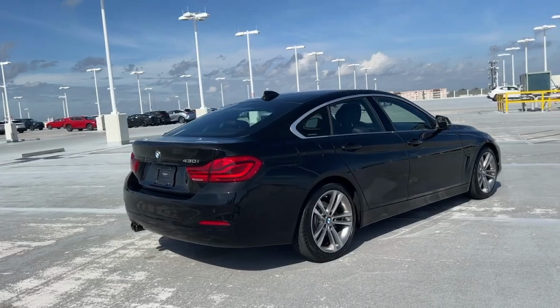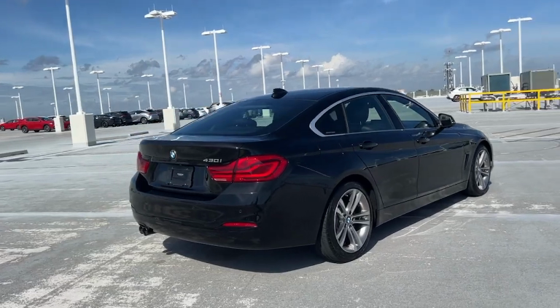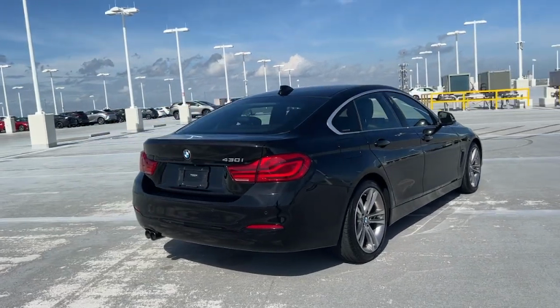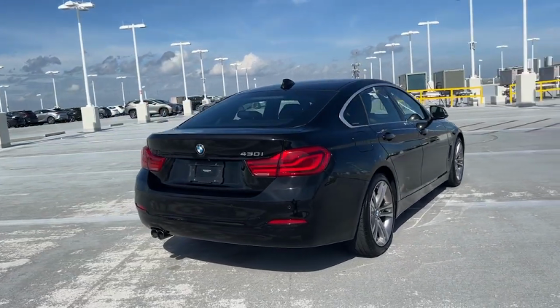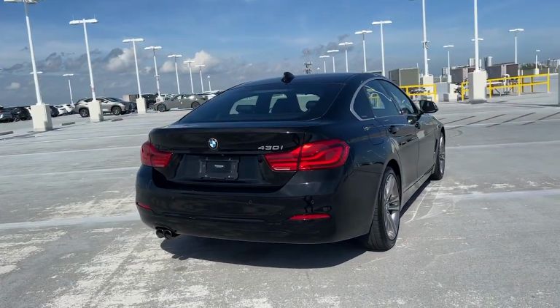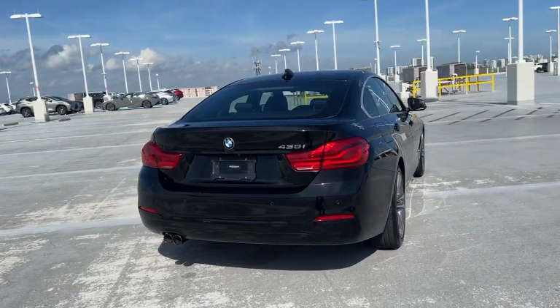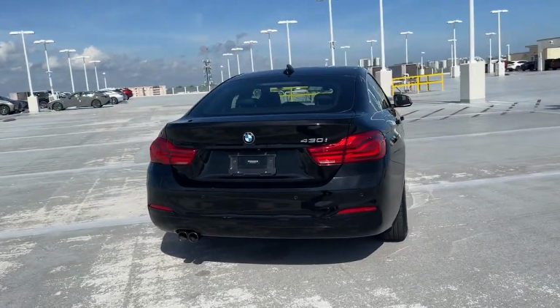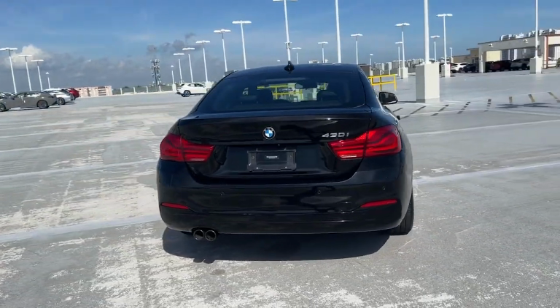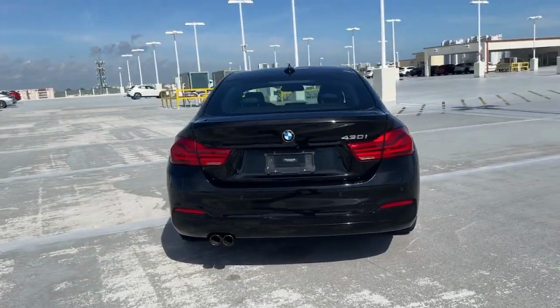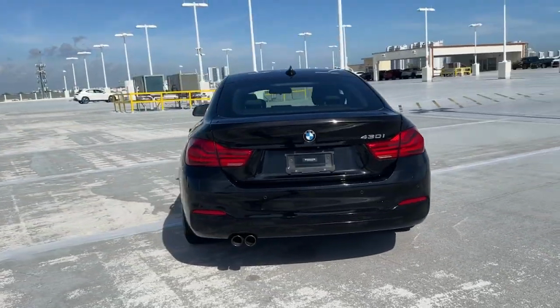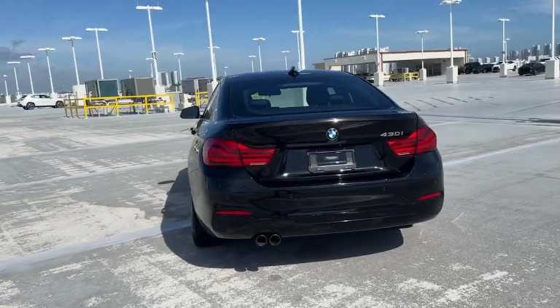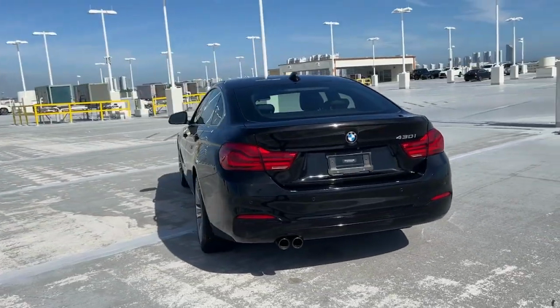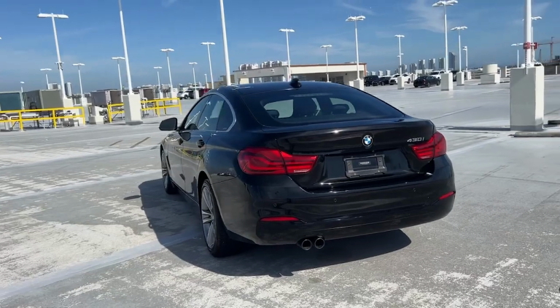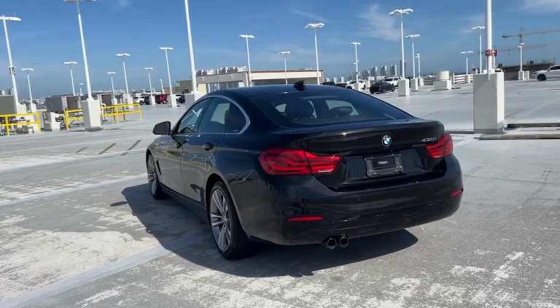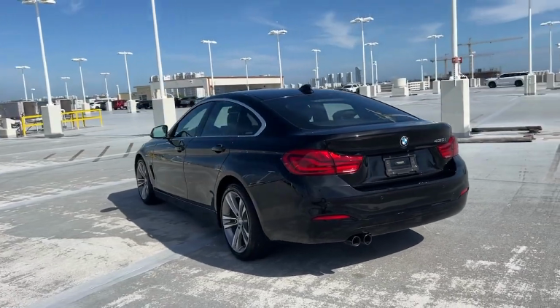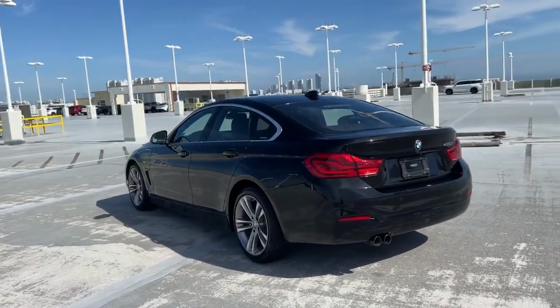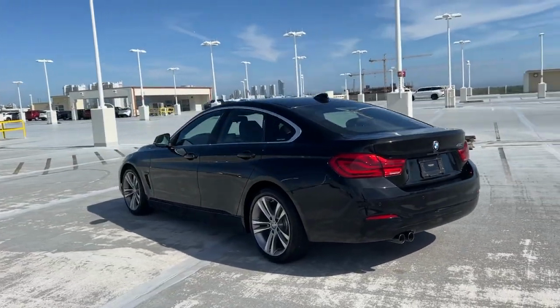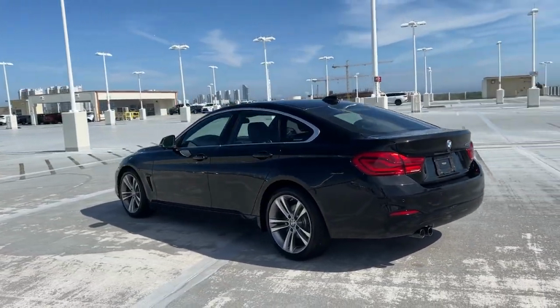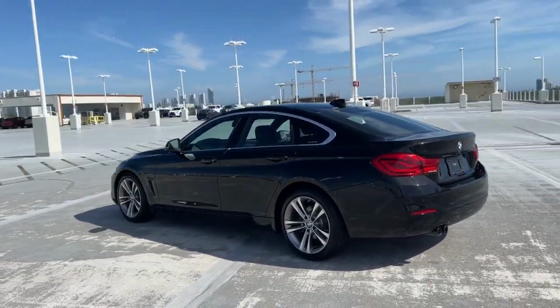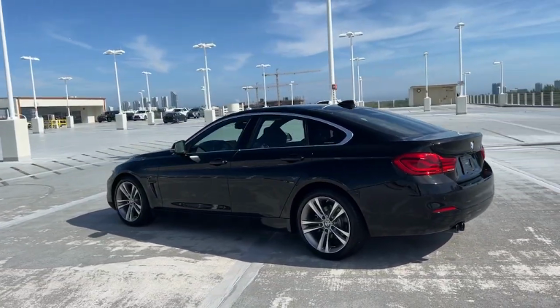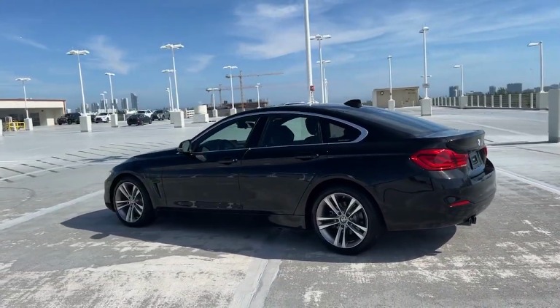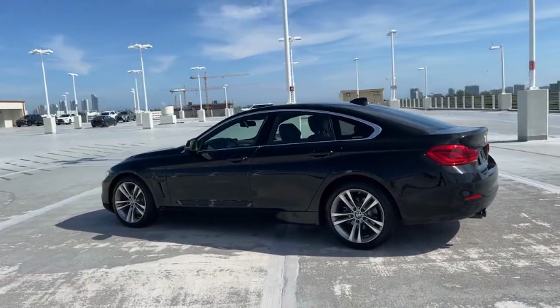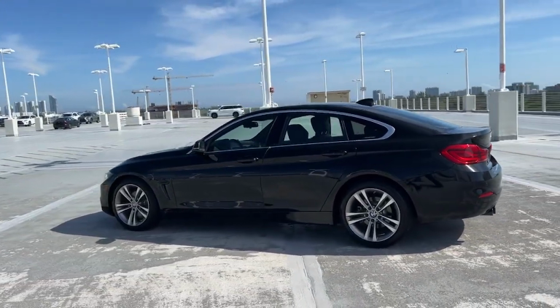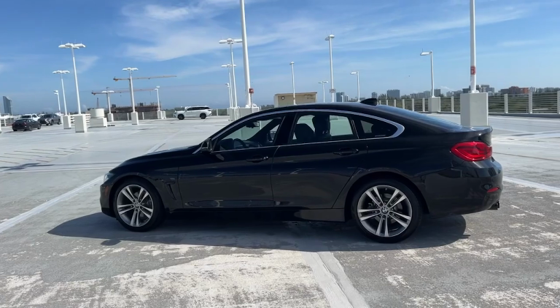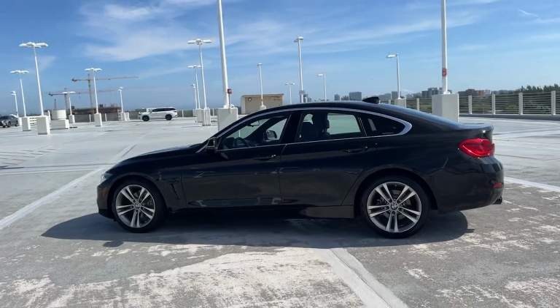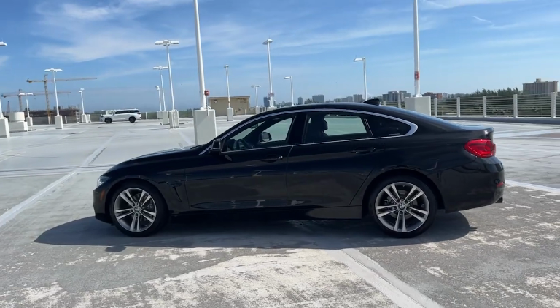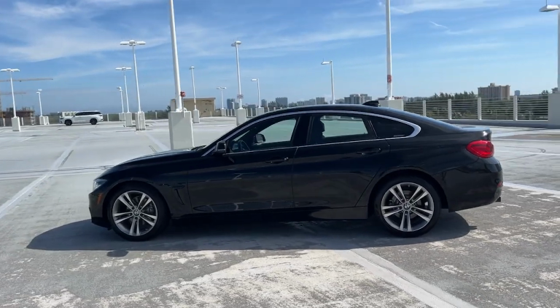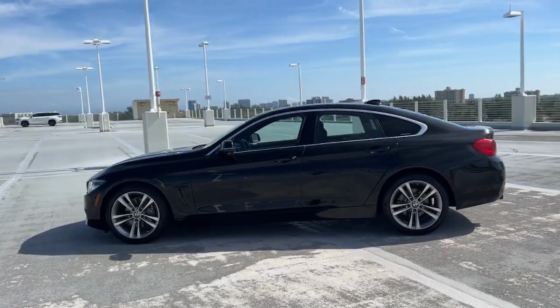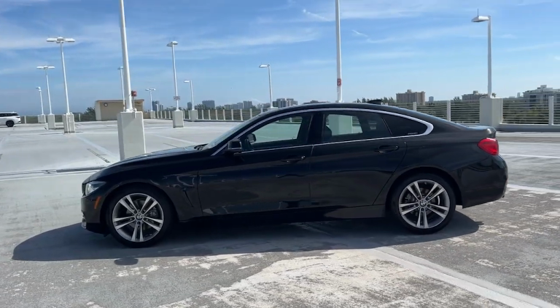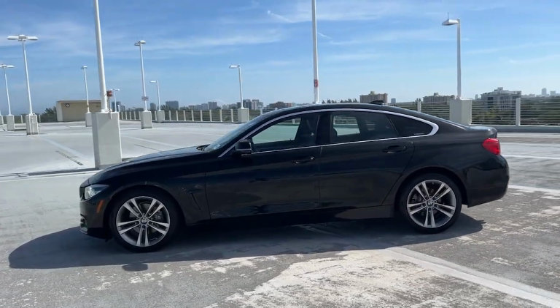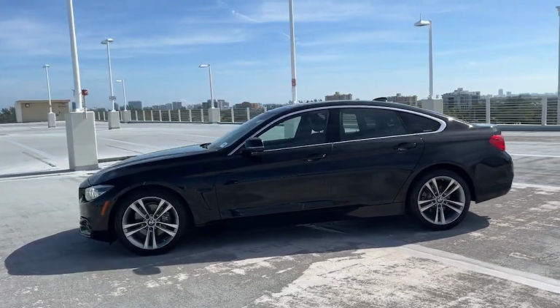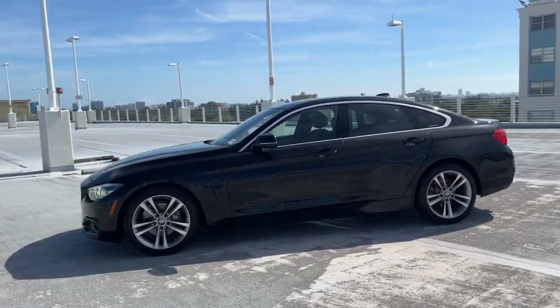This stunning 4 Series offers adrenaline-pumping performance, a premium cabin, intuitive tech, modern, low-profile styling, and impeccable design and build quality to give you the very best in comfort and driving pleasure.